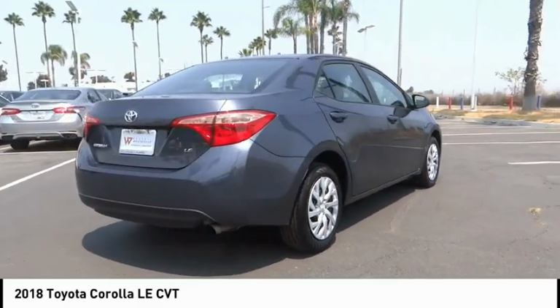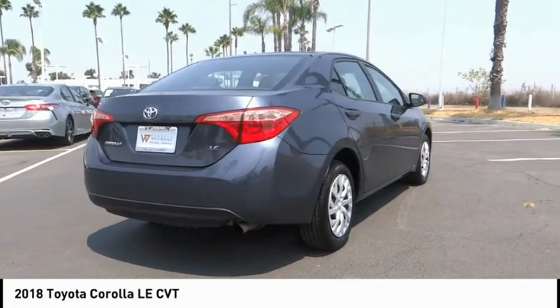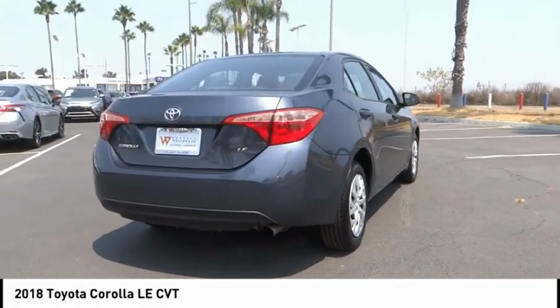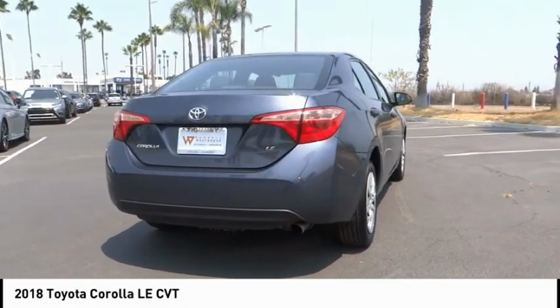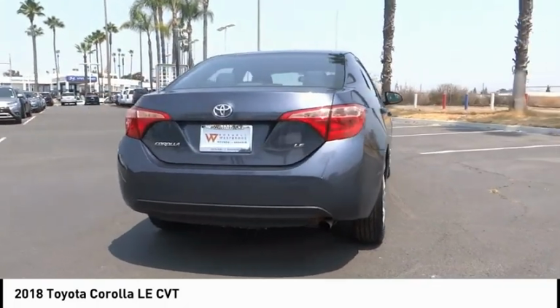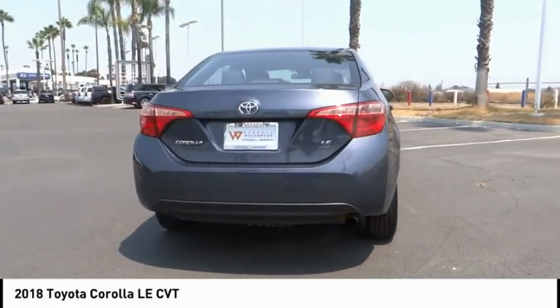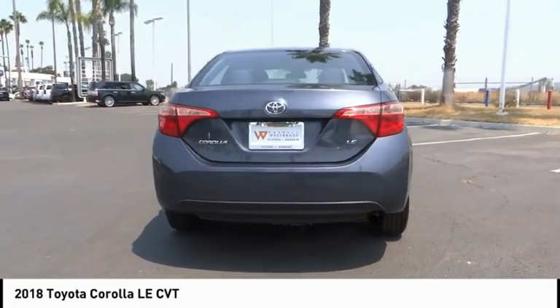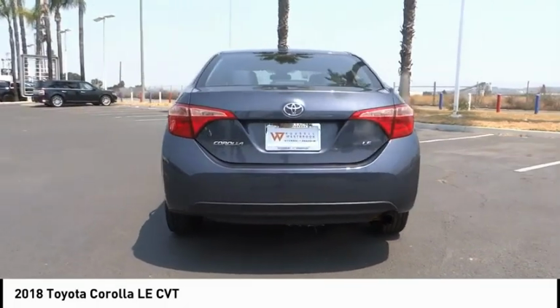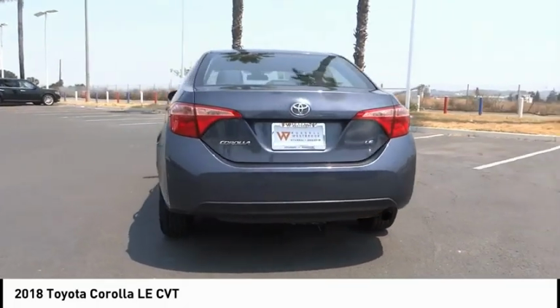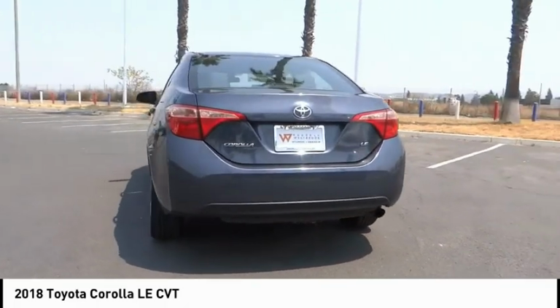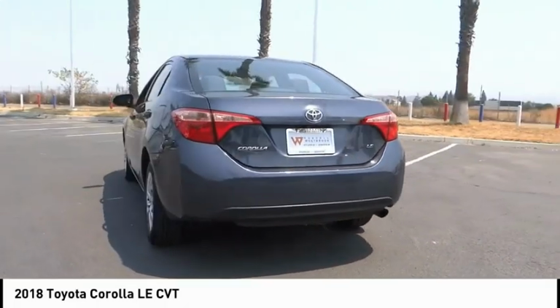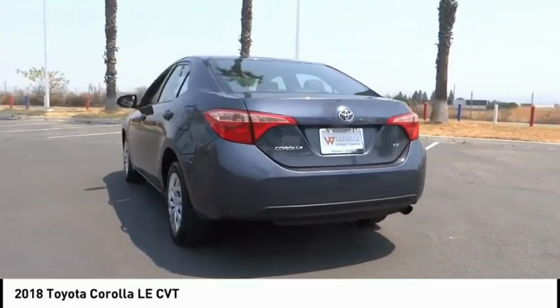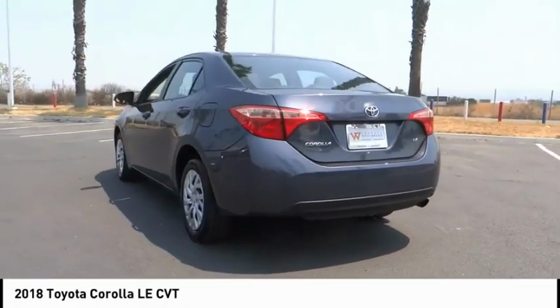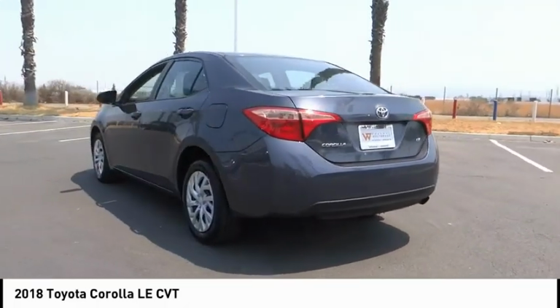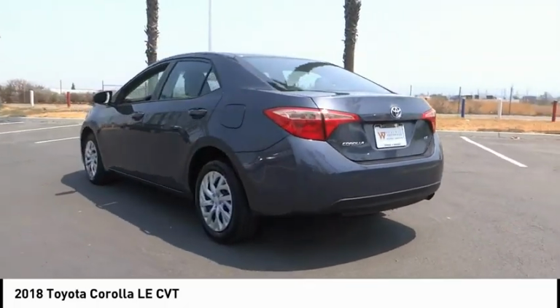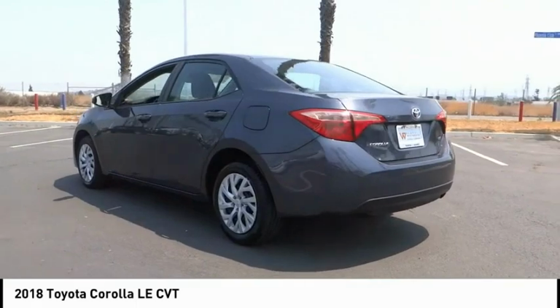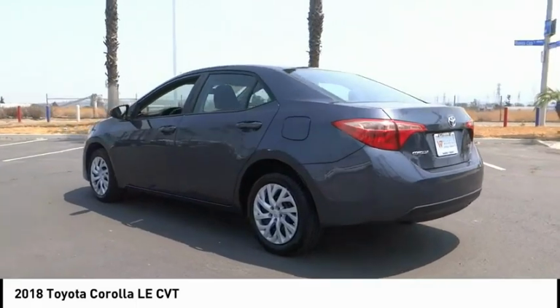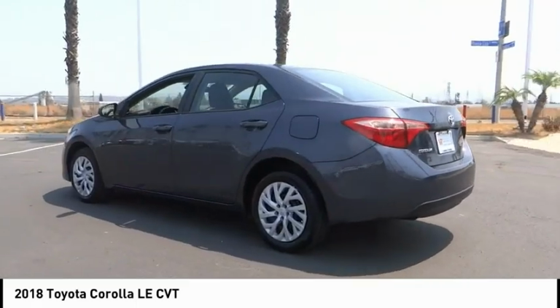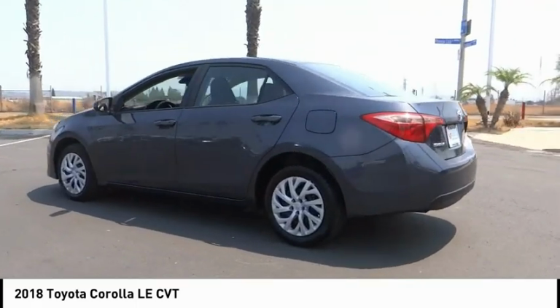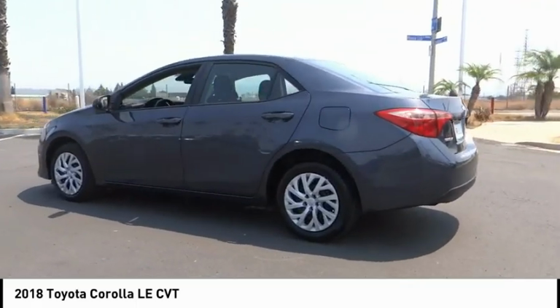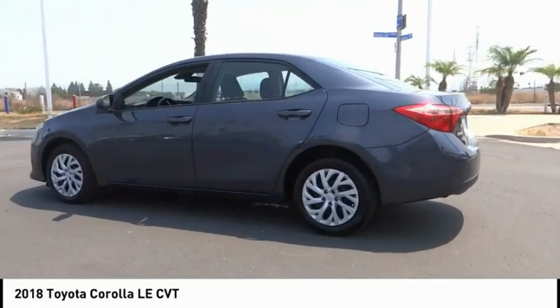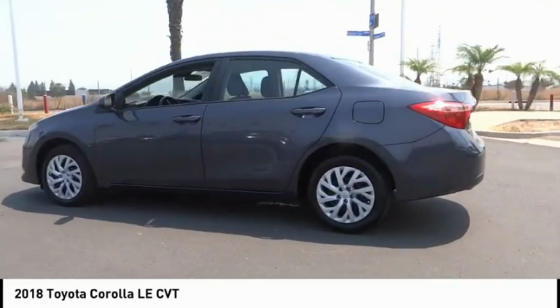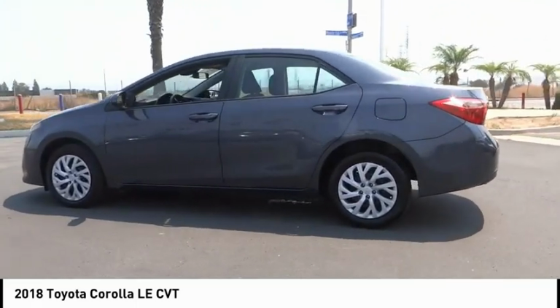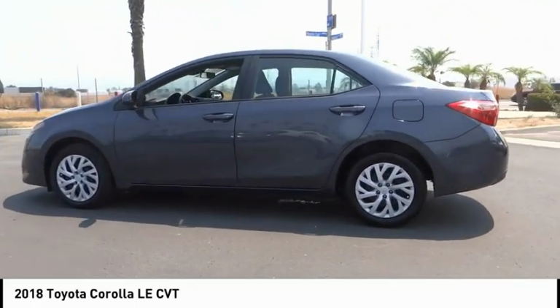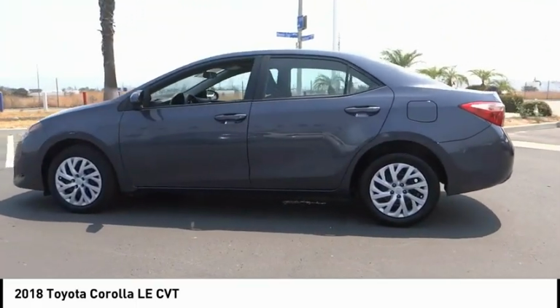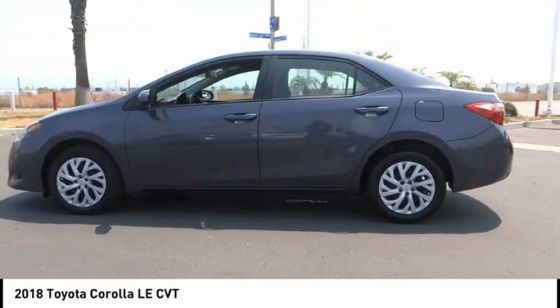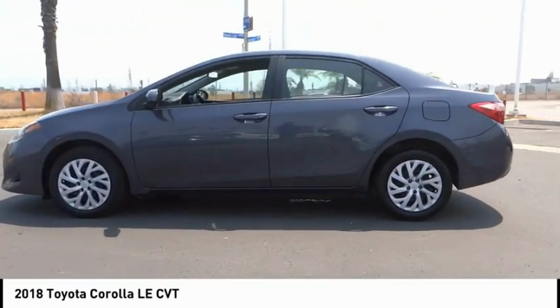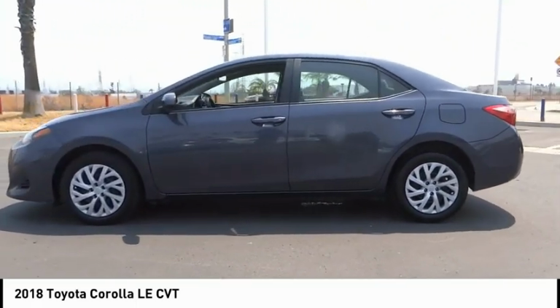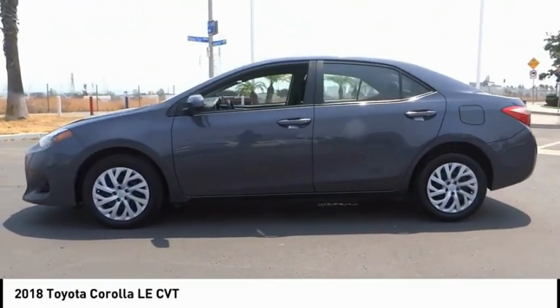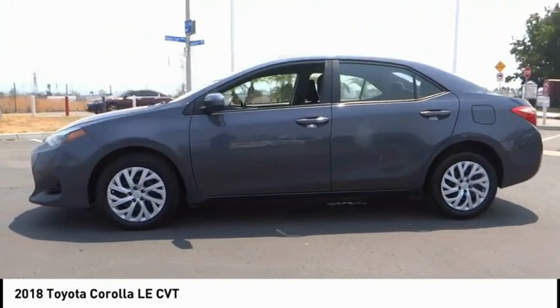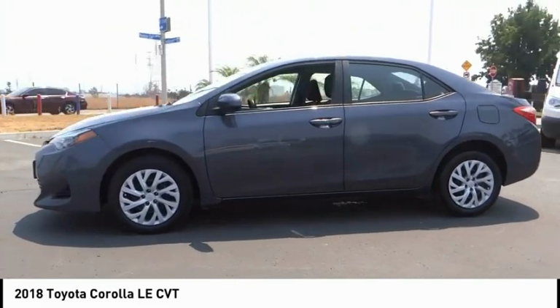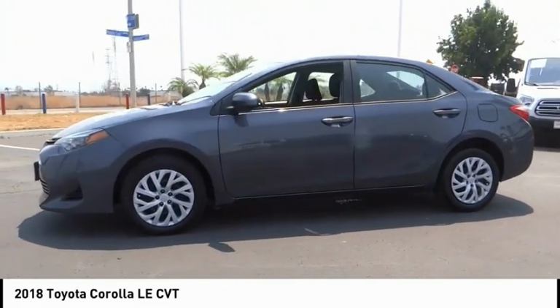This vehicle has less than 40,000 miles. Here are some of this vehicle's great options: electronic stability control, brake assist, traction control, remote keyless entry, and speed control.